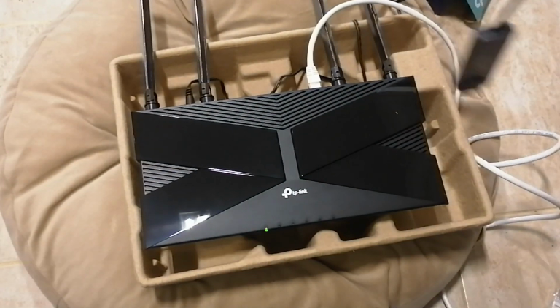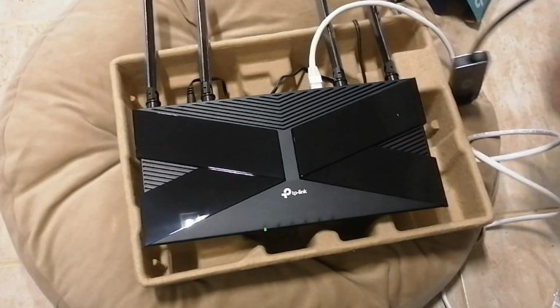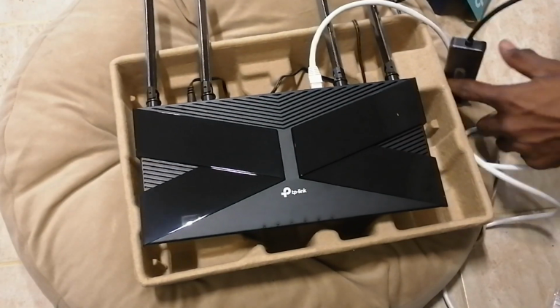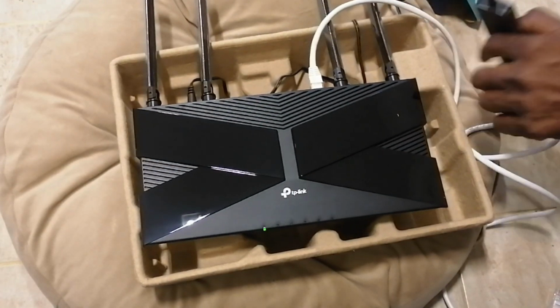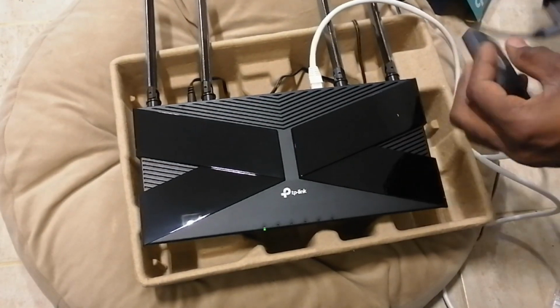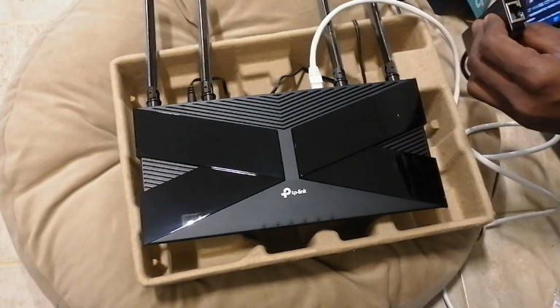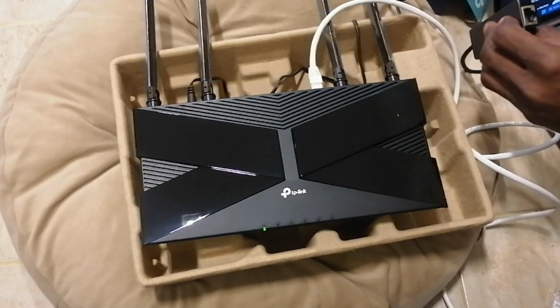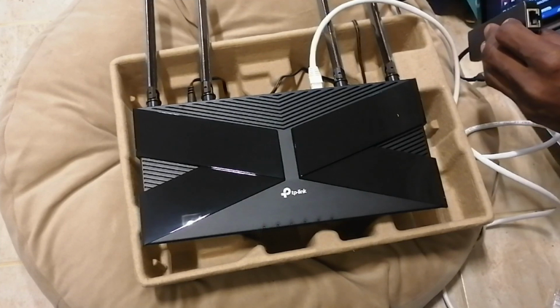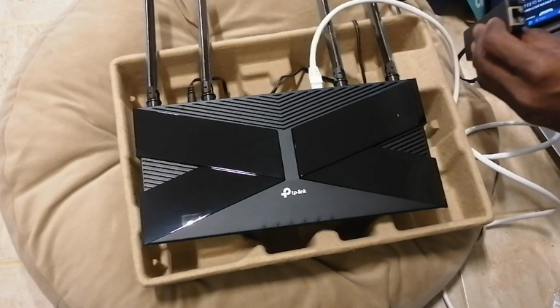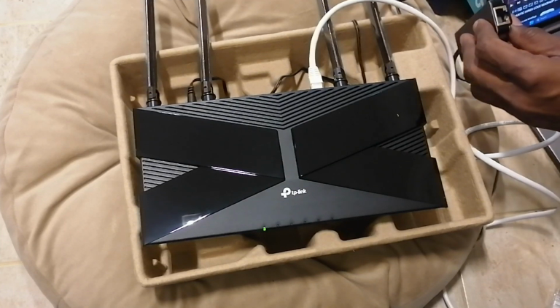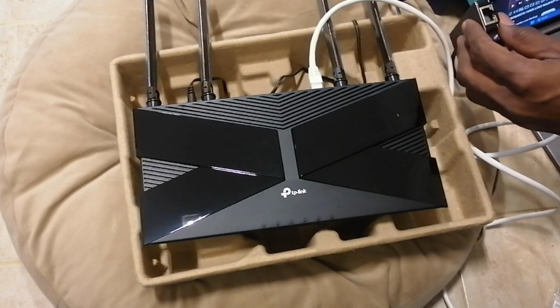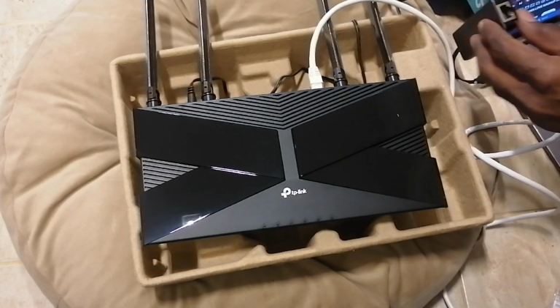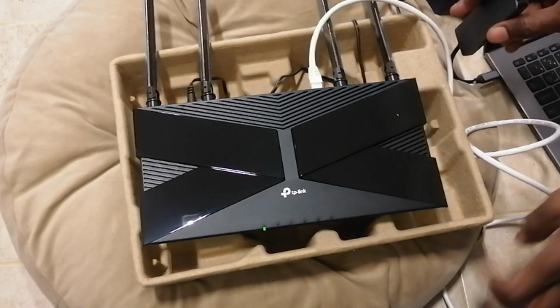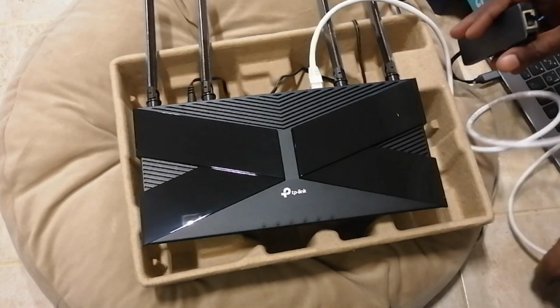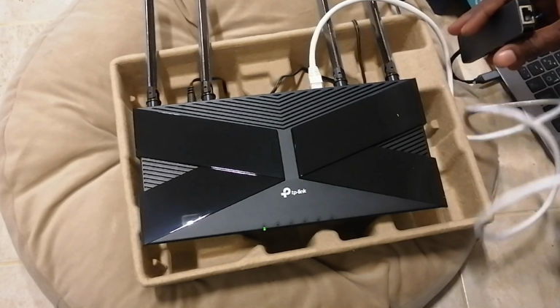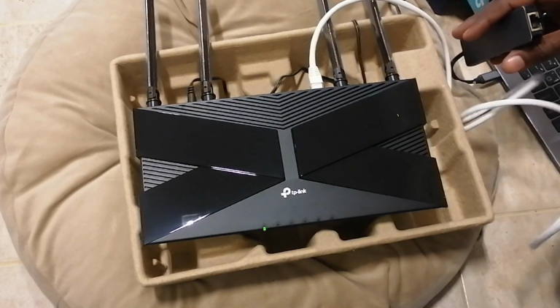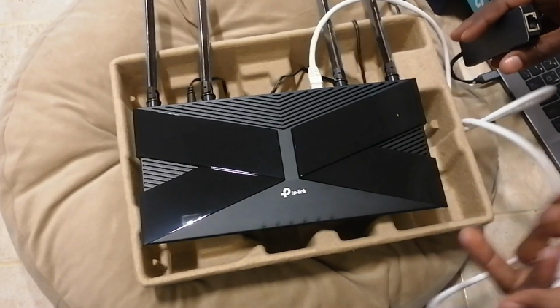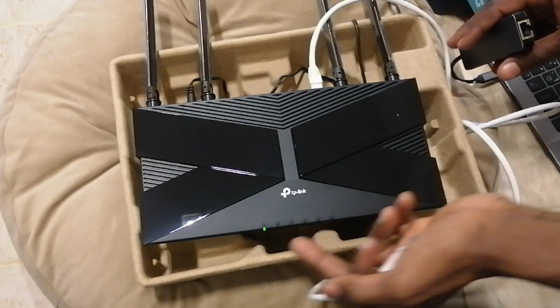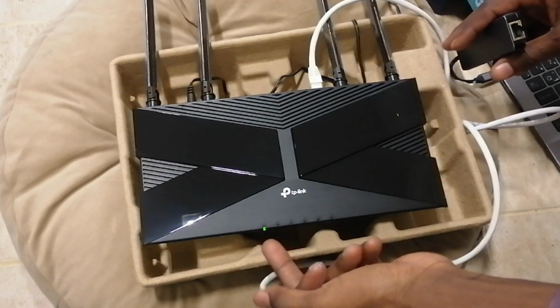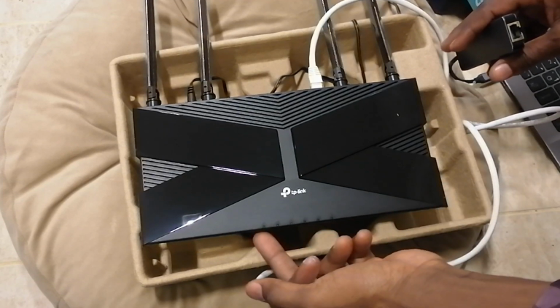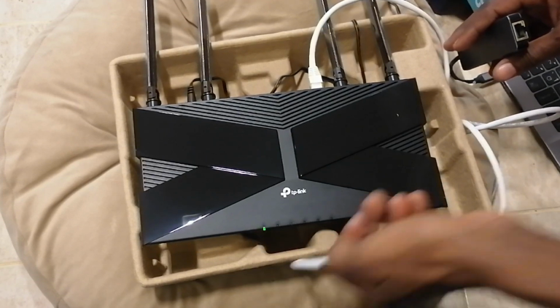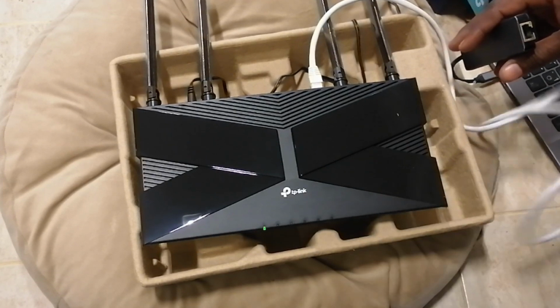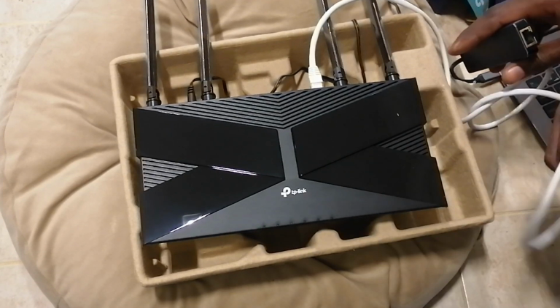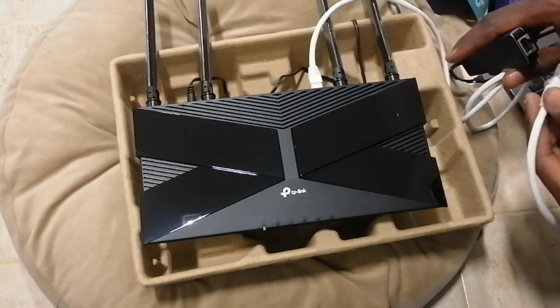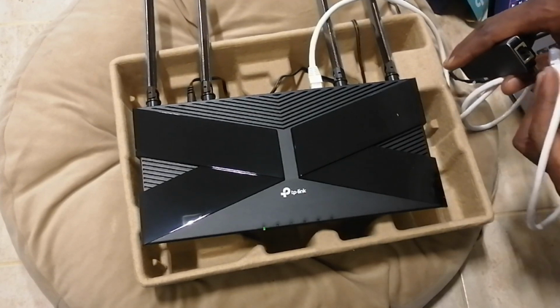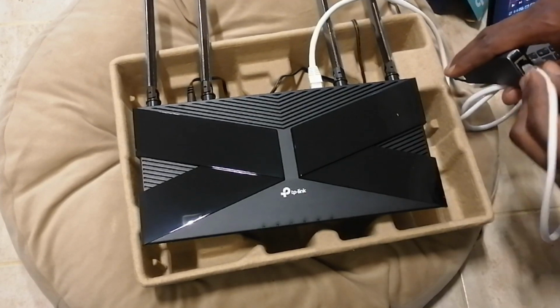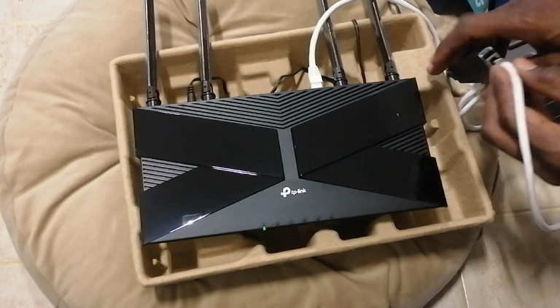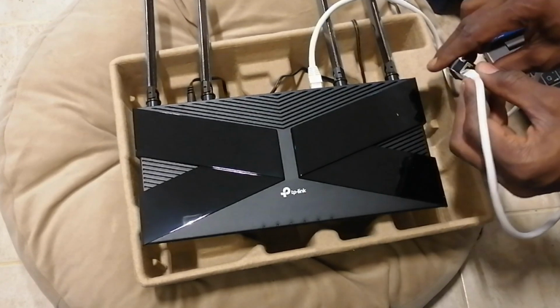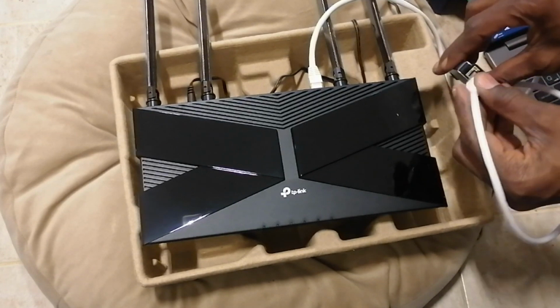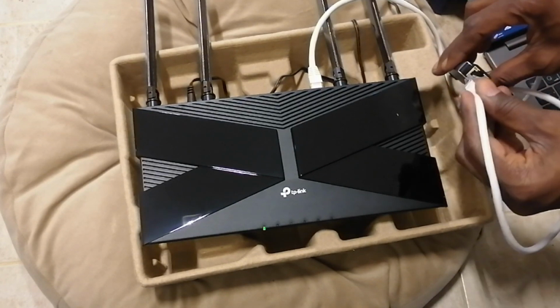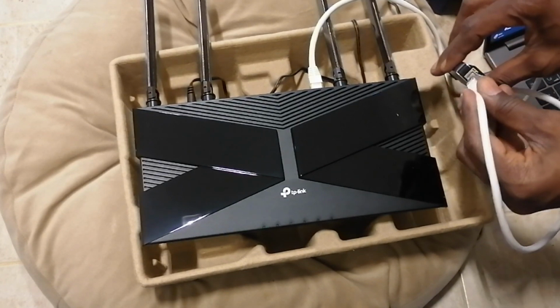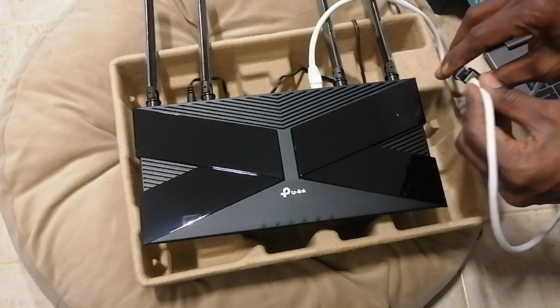The router is still booting. Oh my goodness — but it's coming up now. Because when I see this light blinking, that means it's almost ready. So I connect to the RJ45 port.